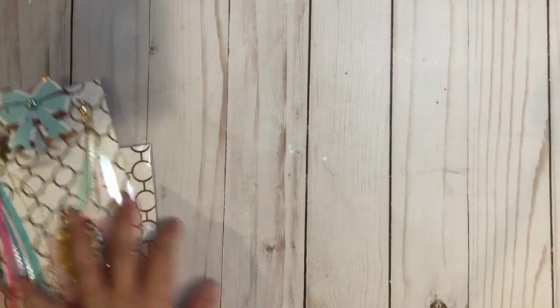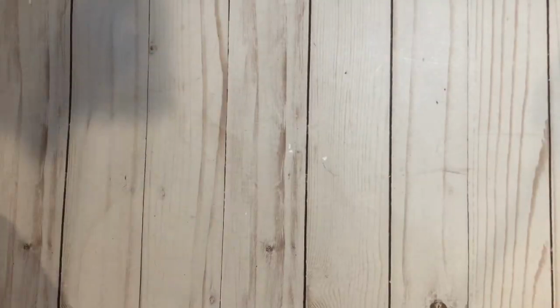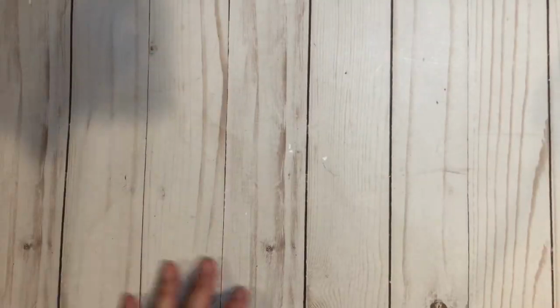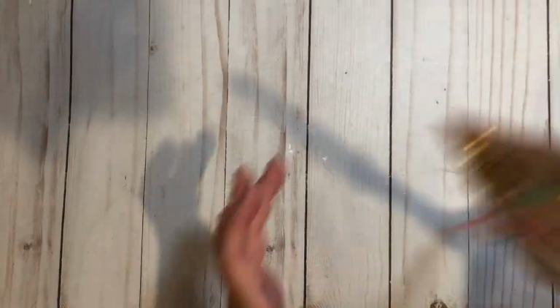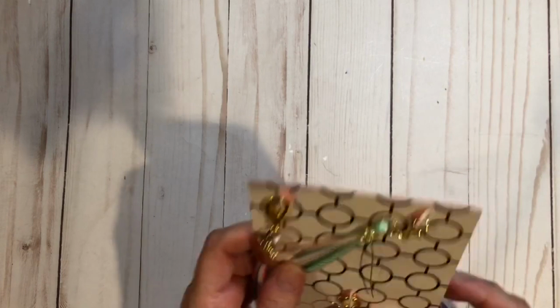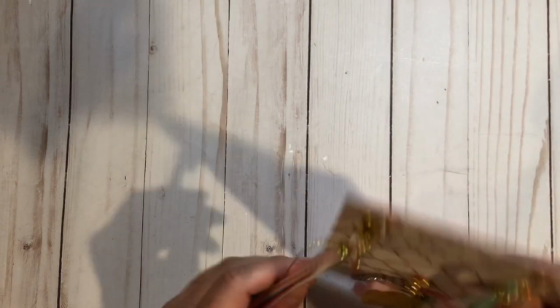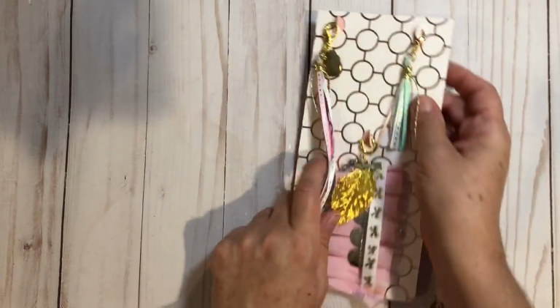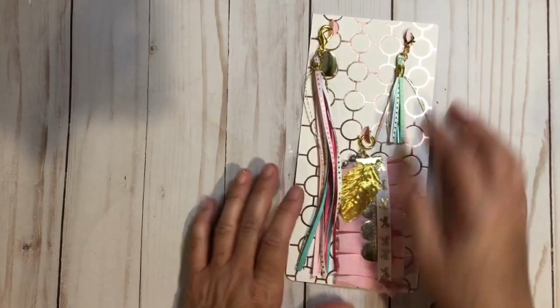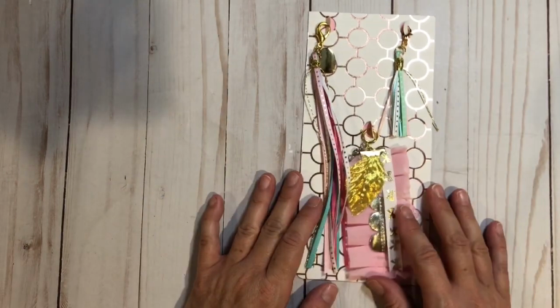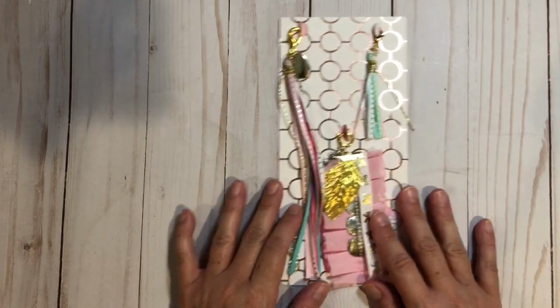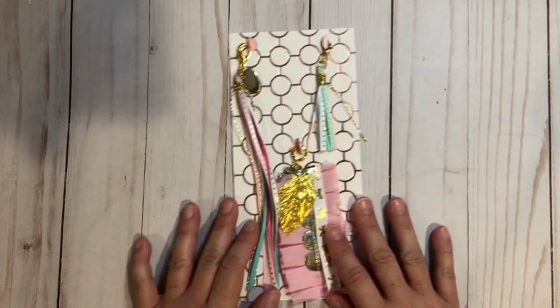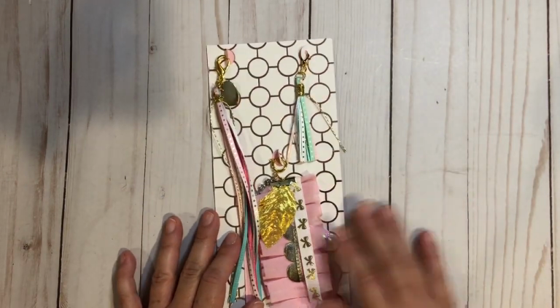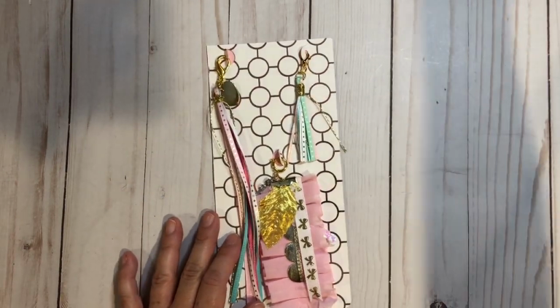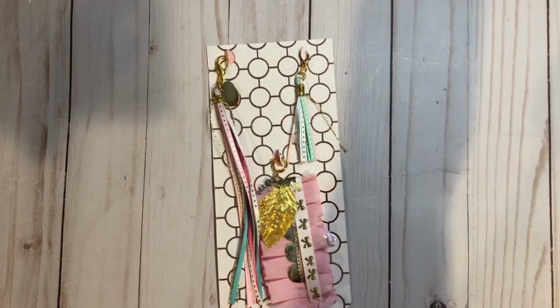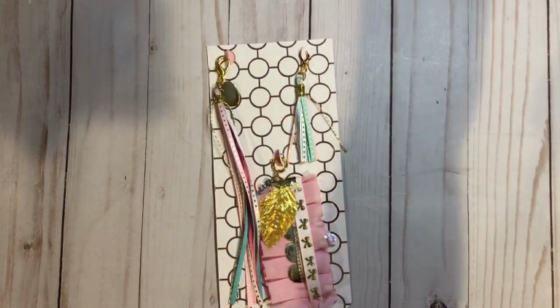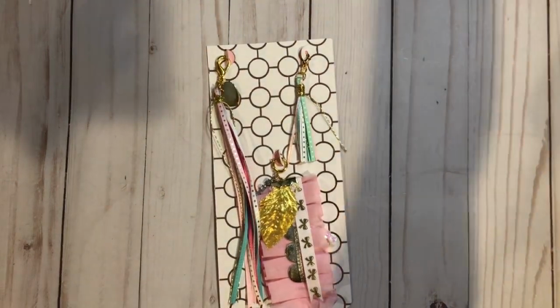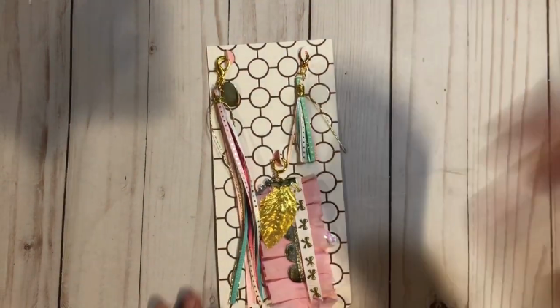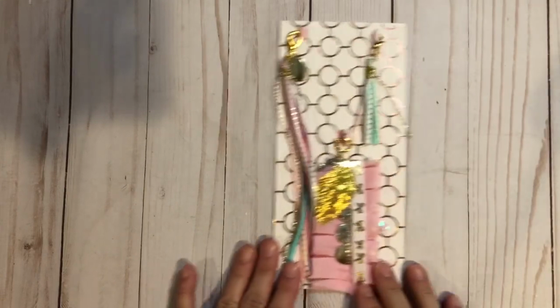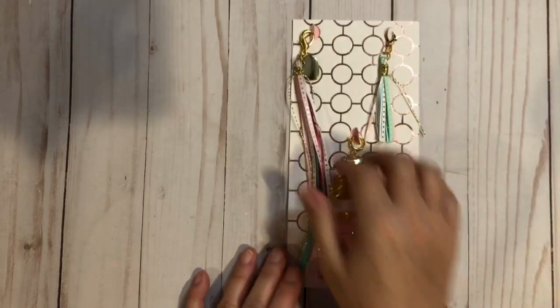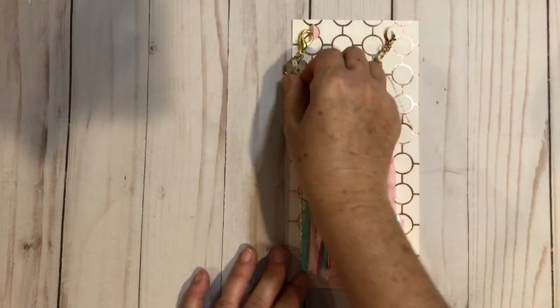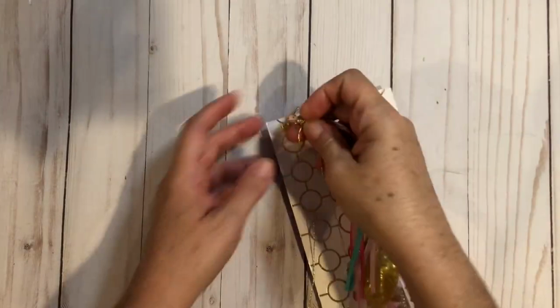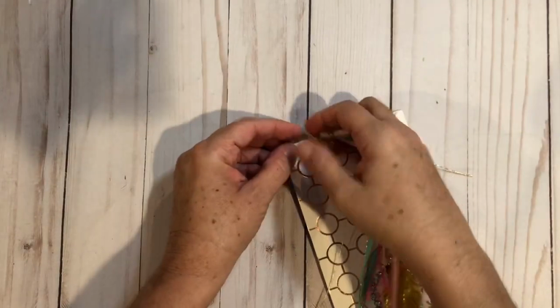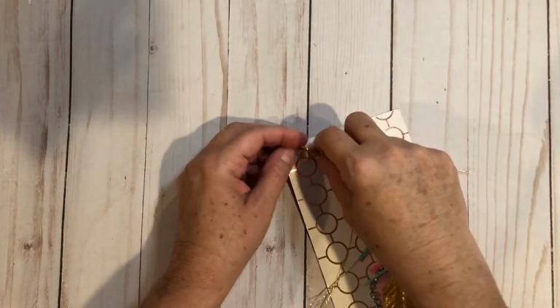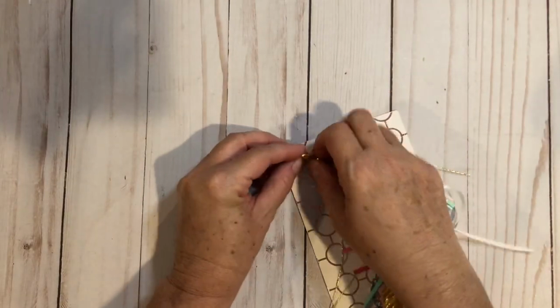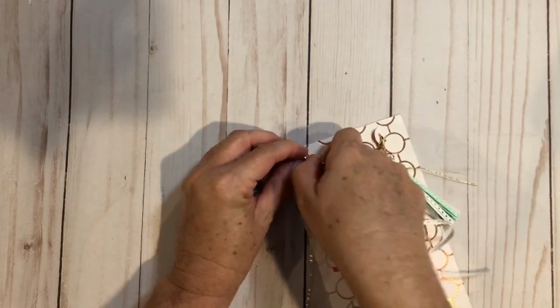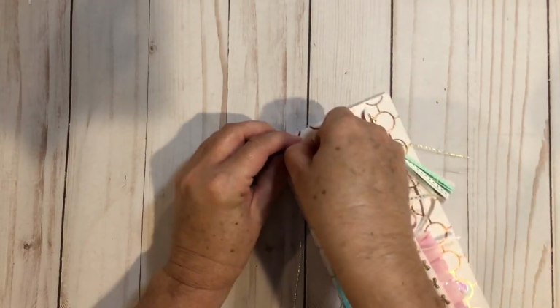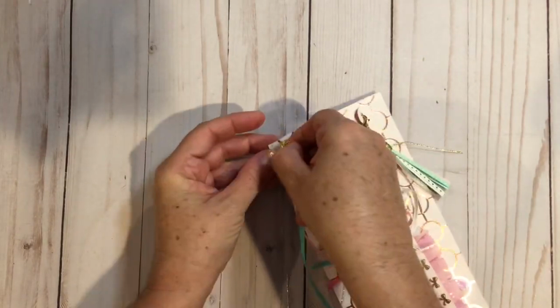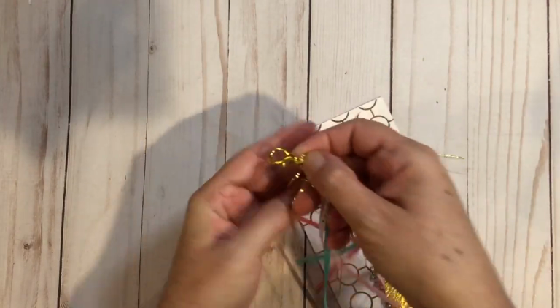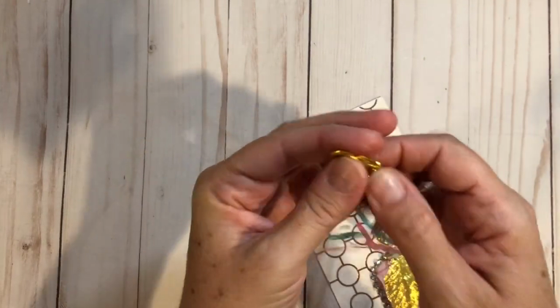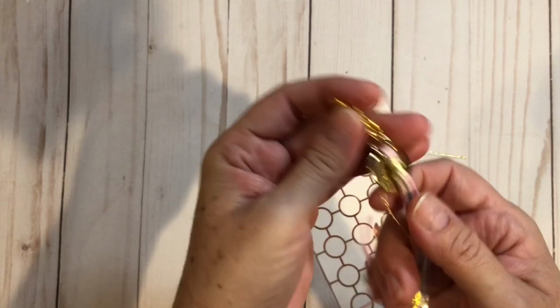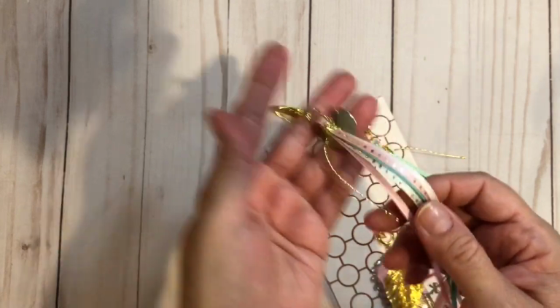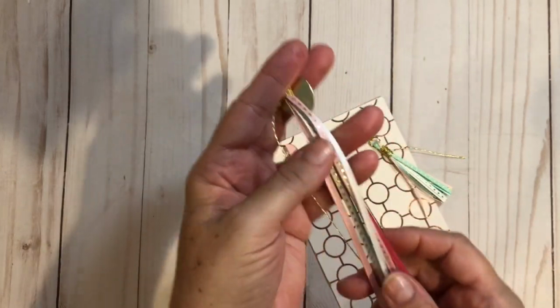Let me show you the one that's not packaged. I do have it on its packaging, but it's not packaged yet altogether. So for these two, let me see if I can get one of these guys off for you. They're just simple tassels.